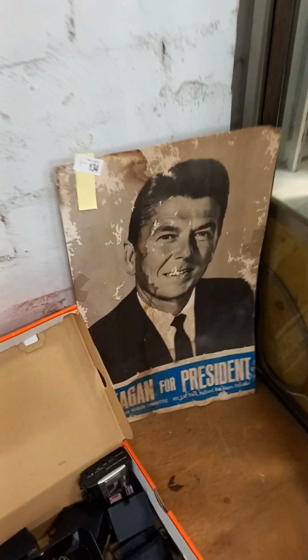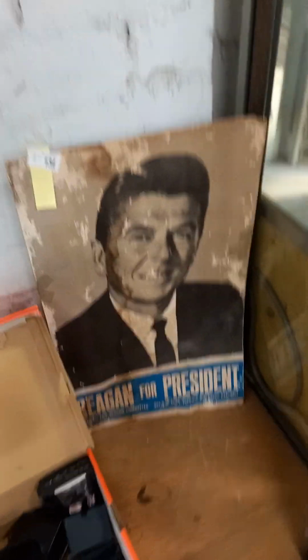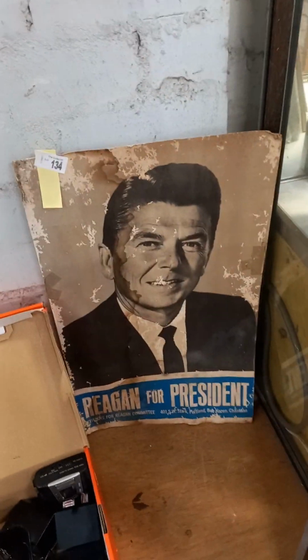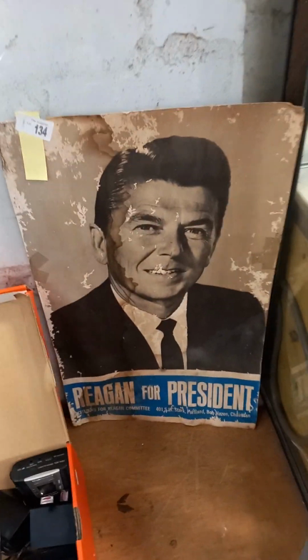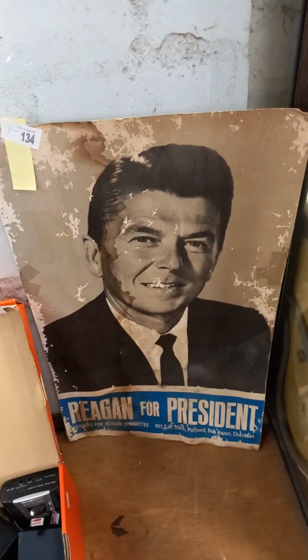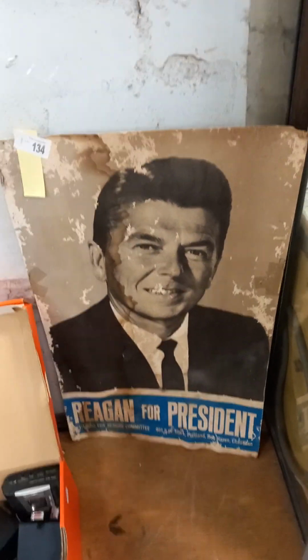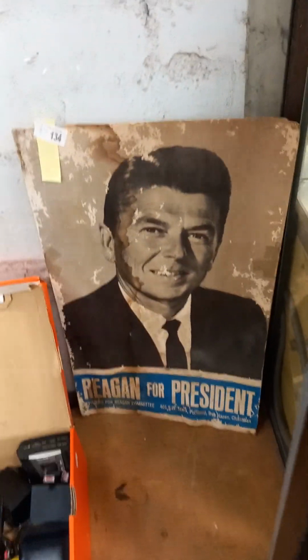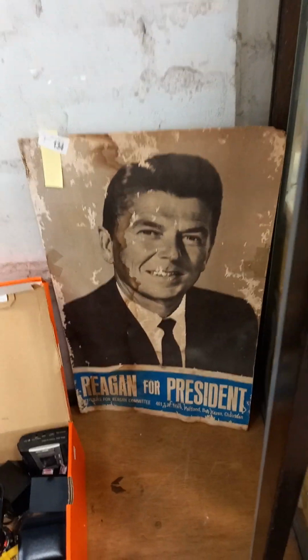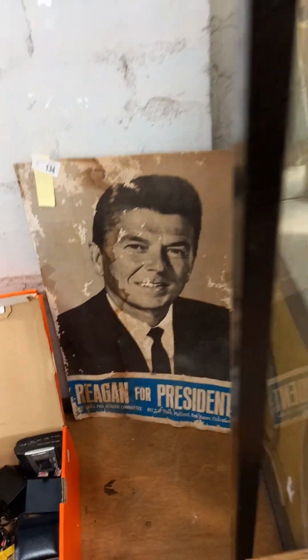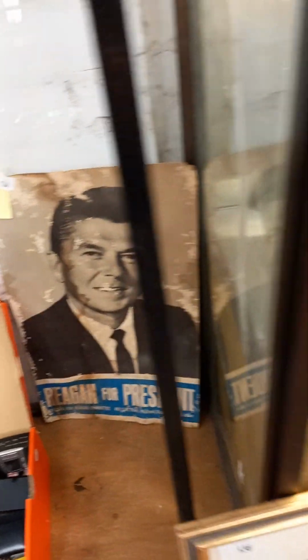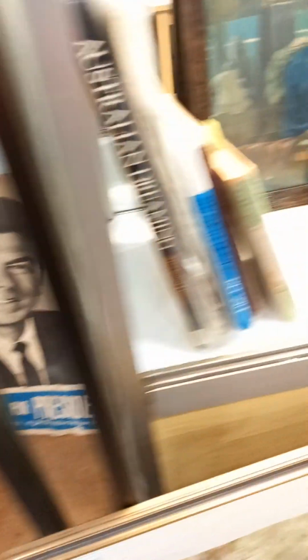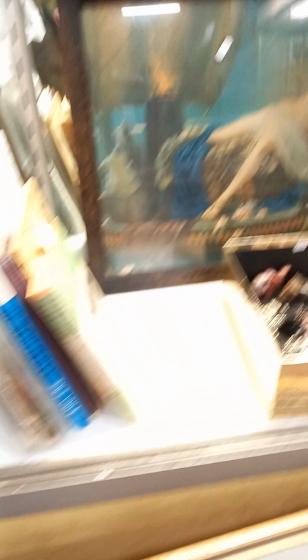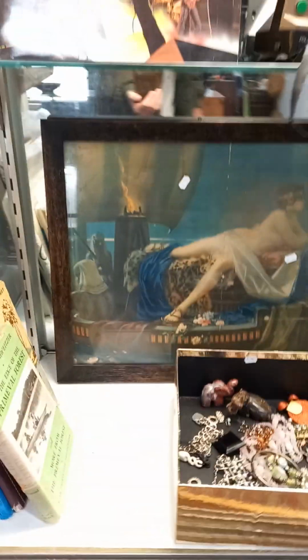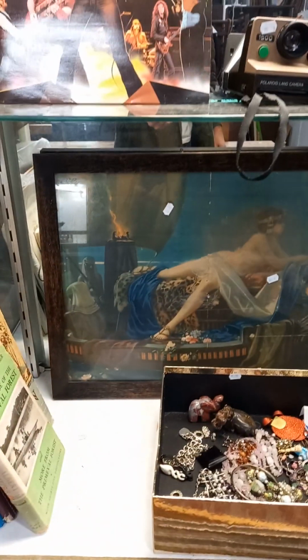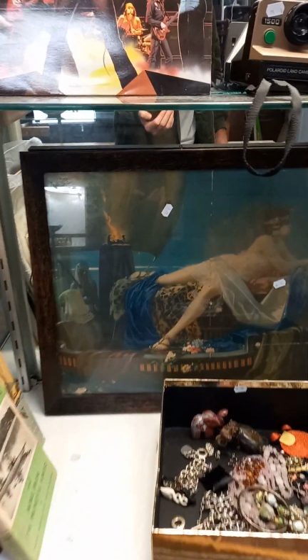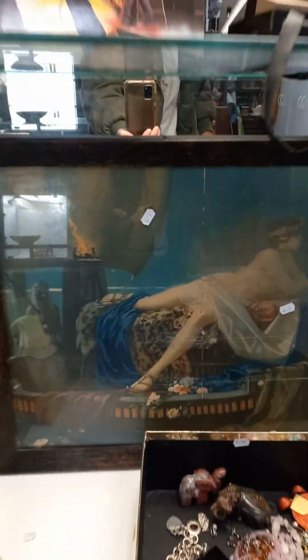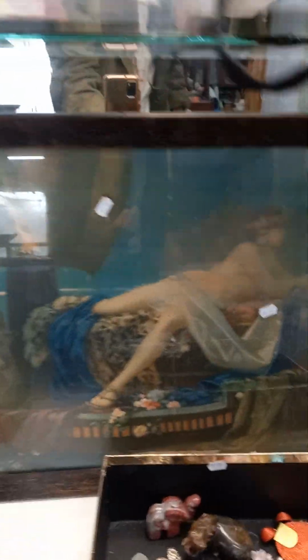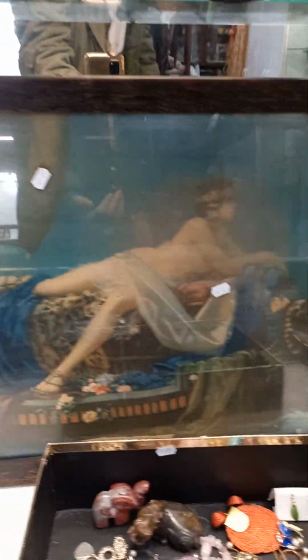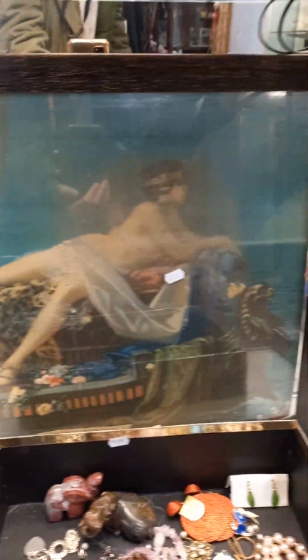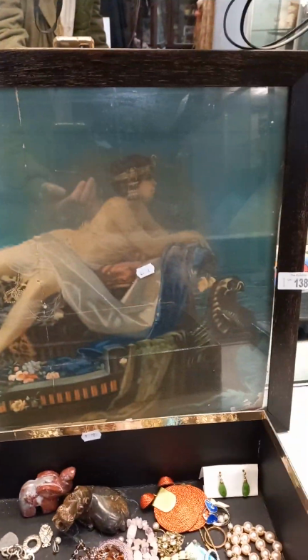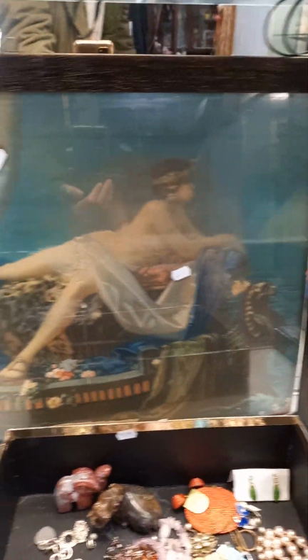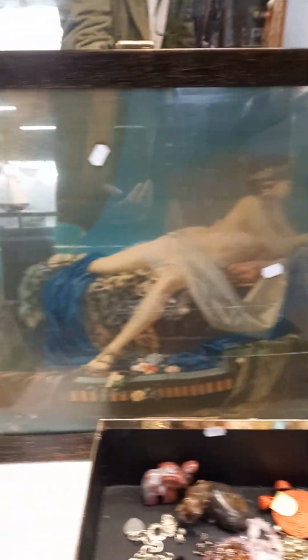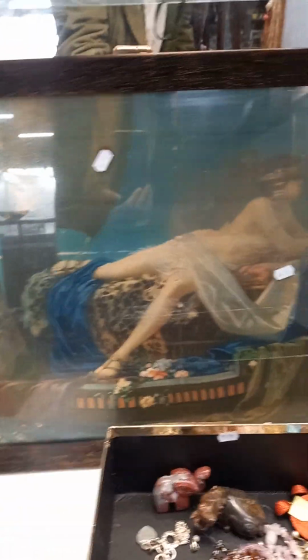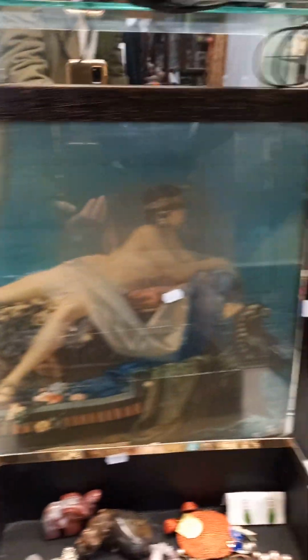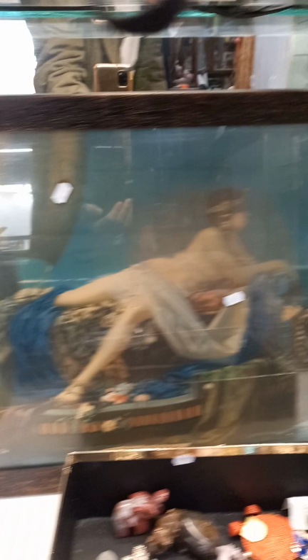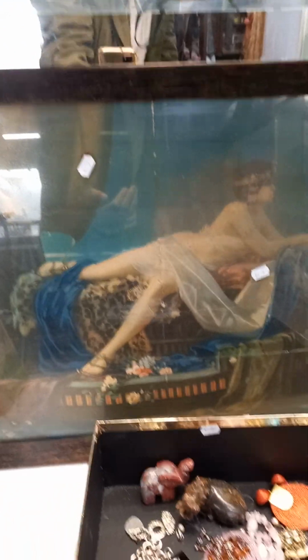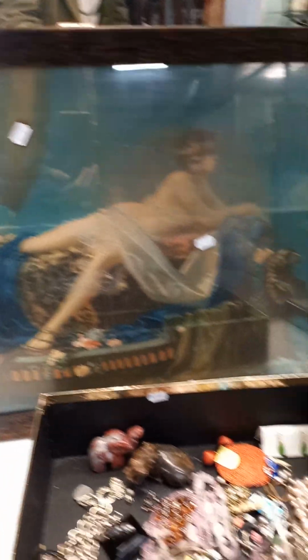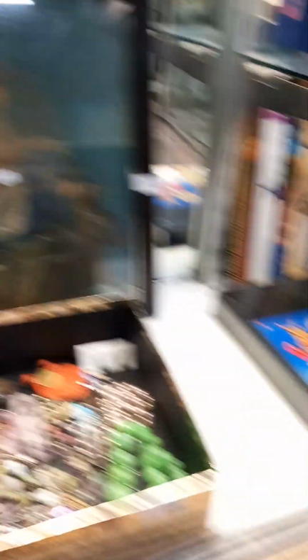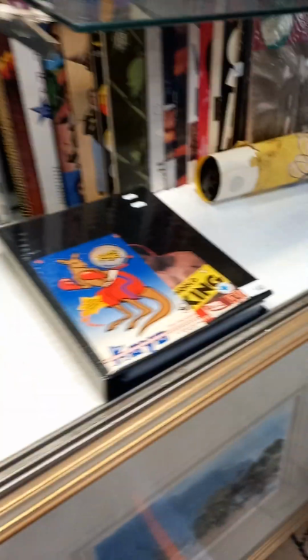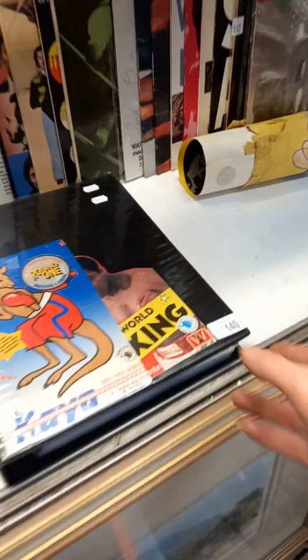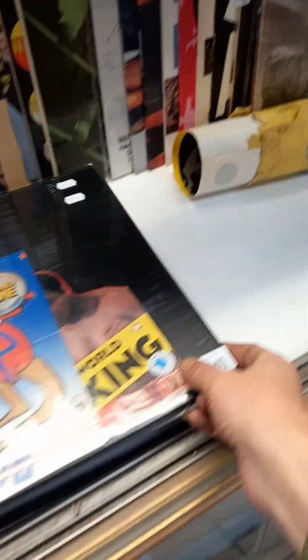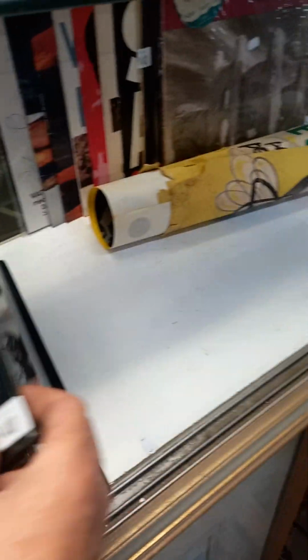Costume jewellery. Pretty cool print along the Nile. Lovely bits of sort of 1930s Art Deco. Cleopatra. Cool lot of boxing cards.